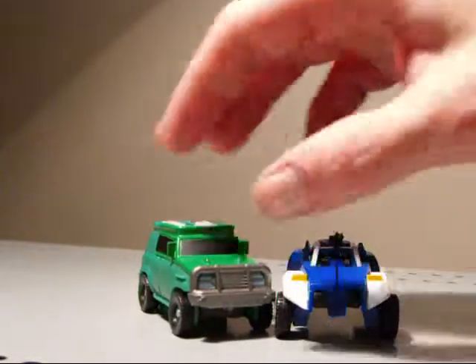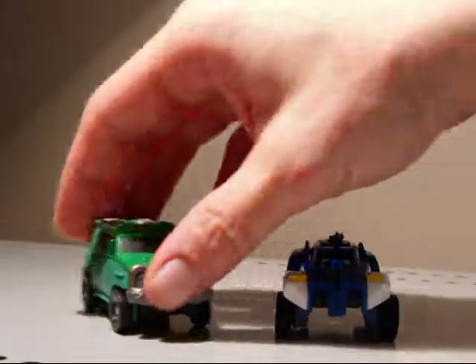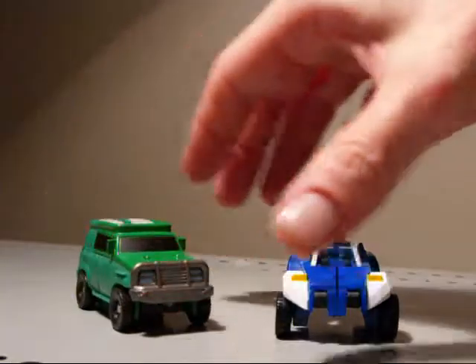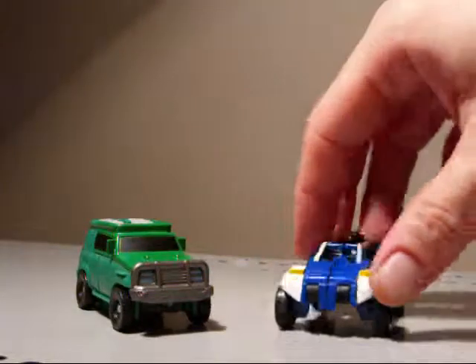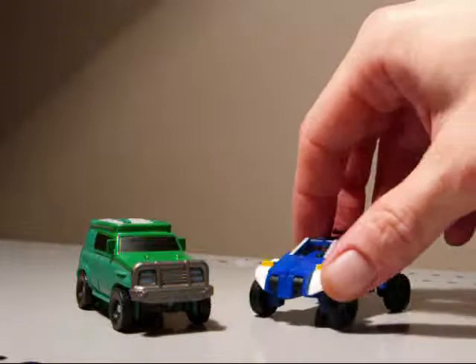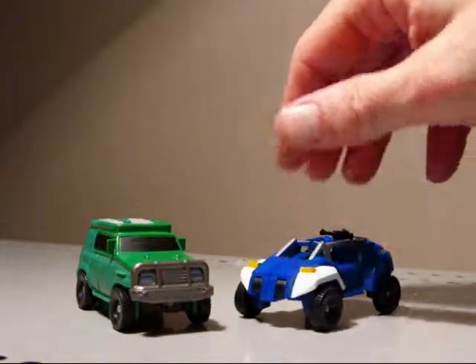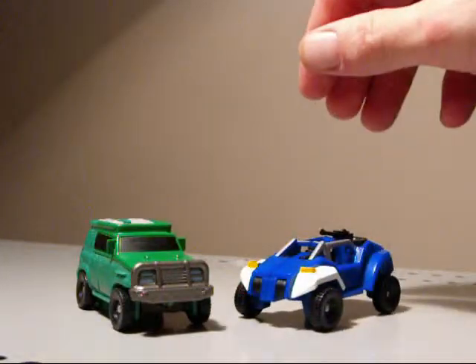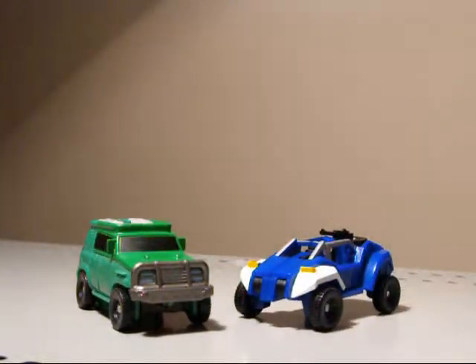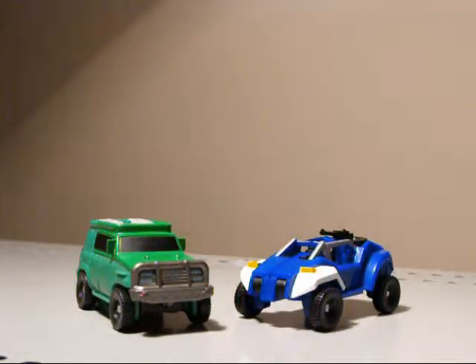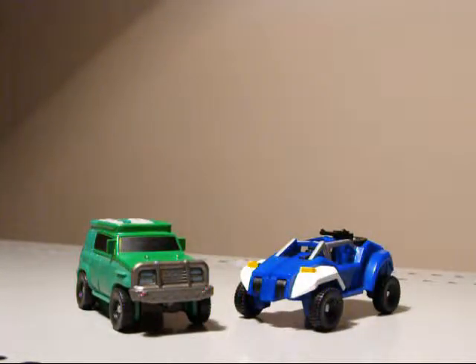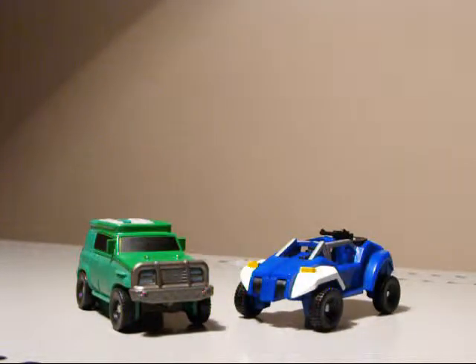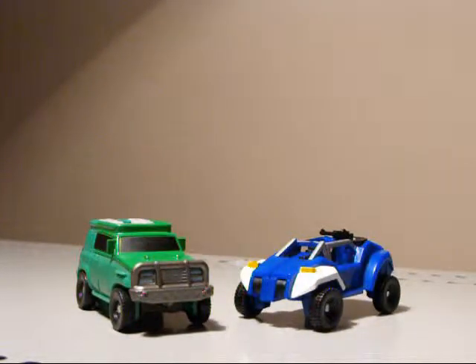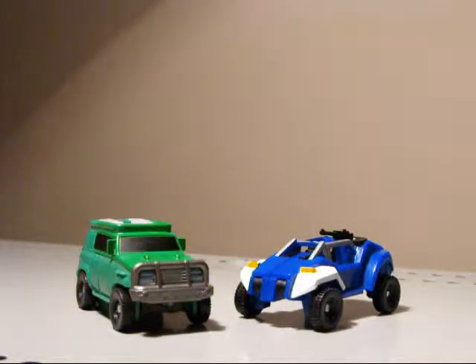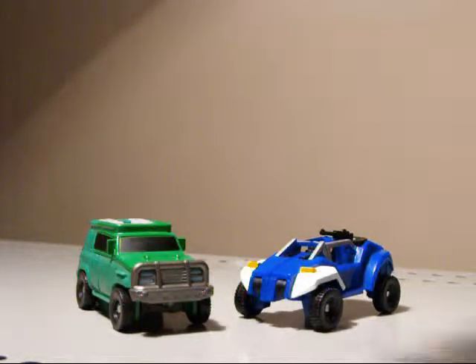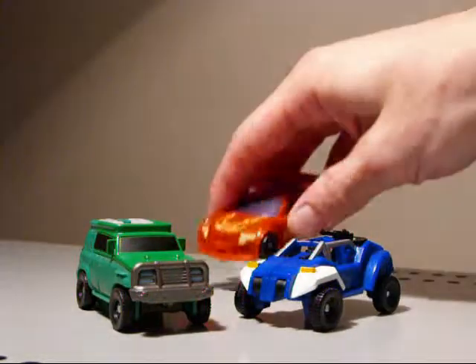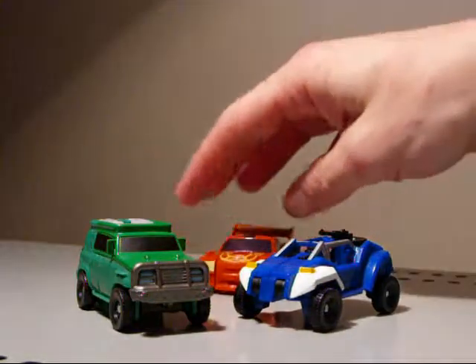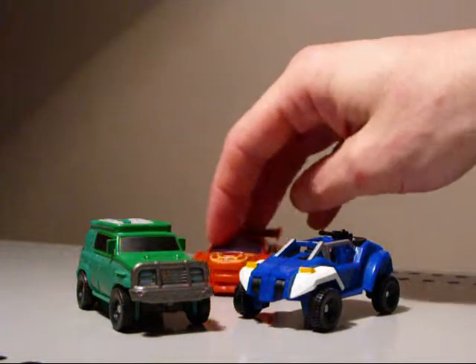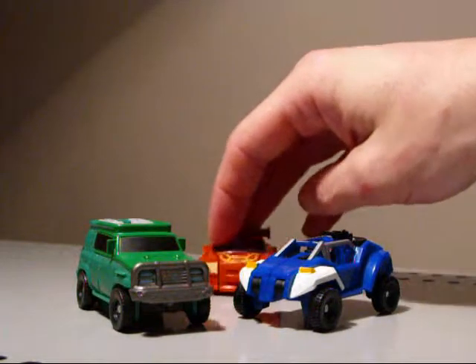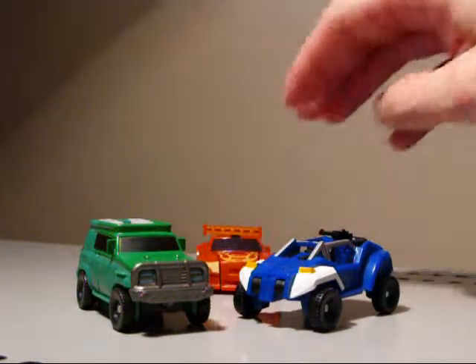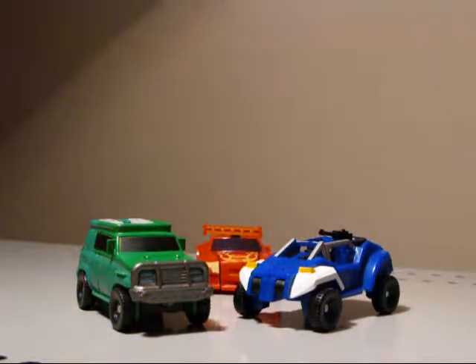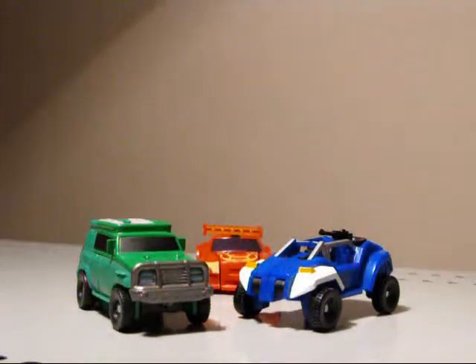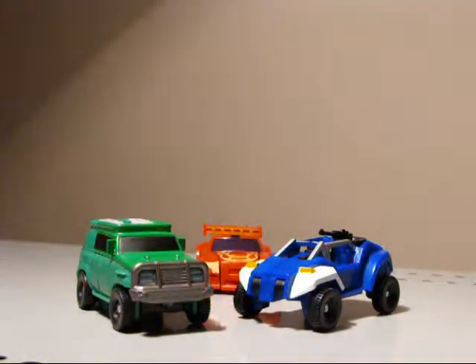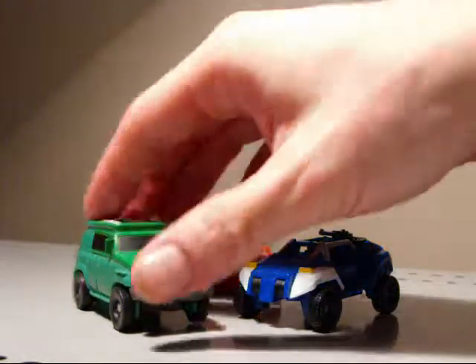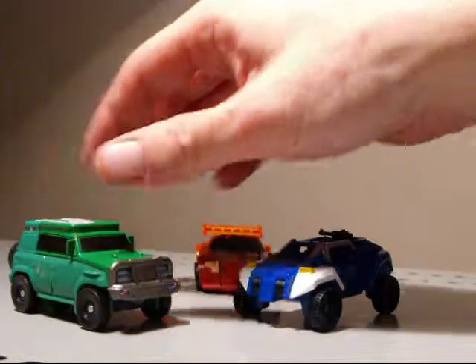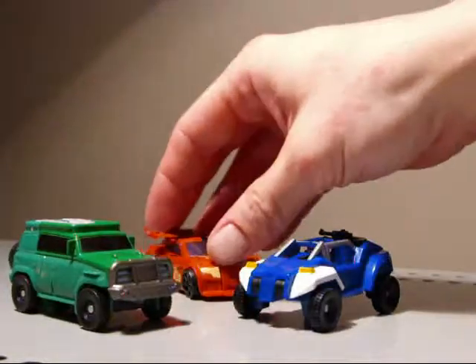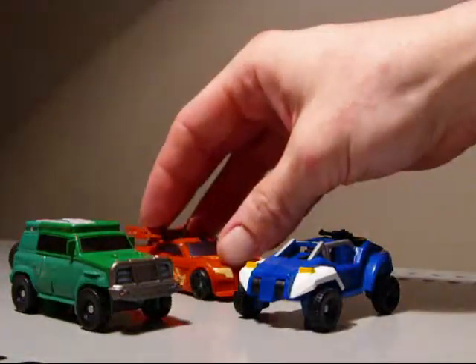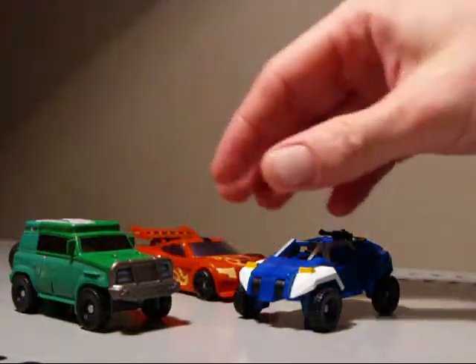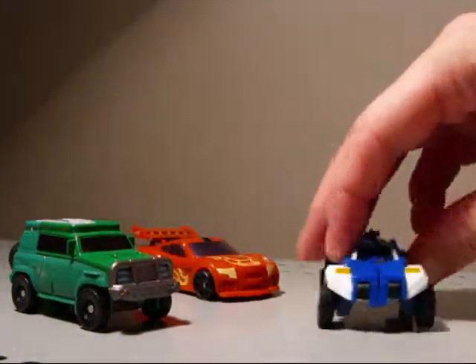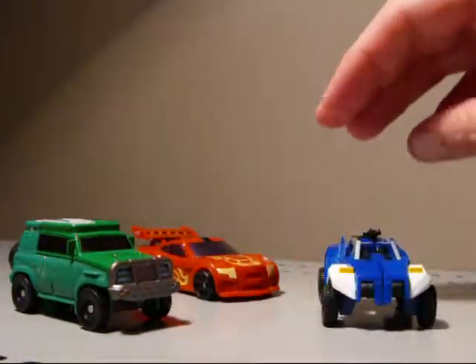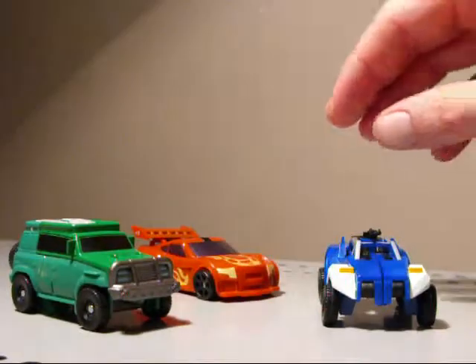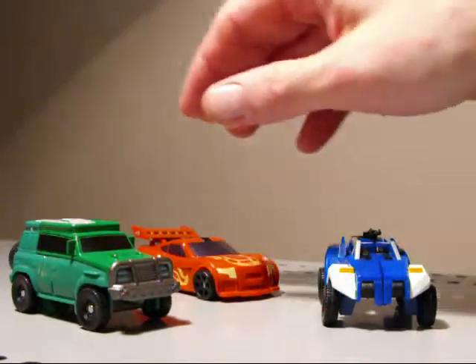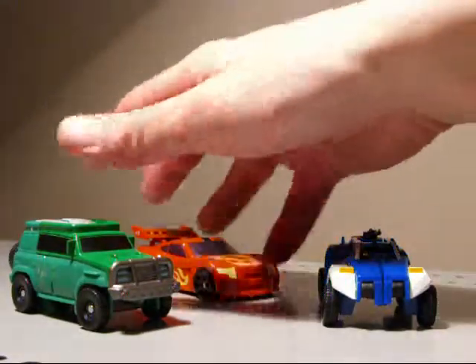A comparison here with Beachcomber. And Hot Rod.